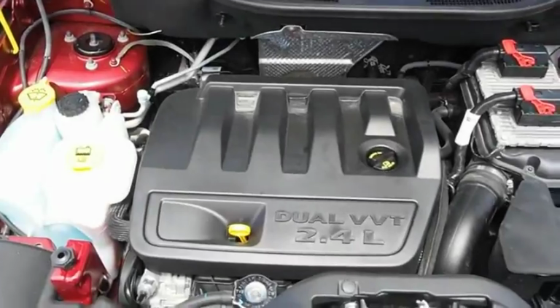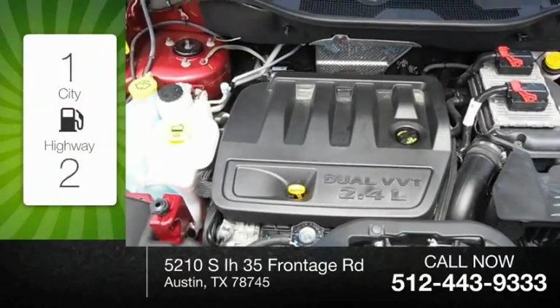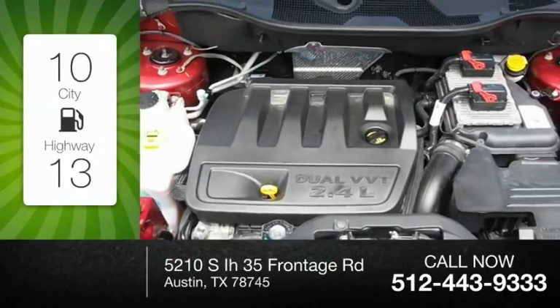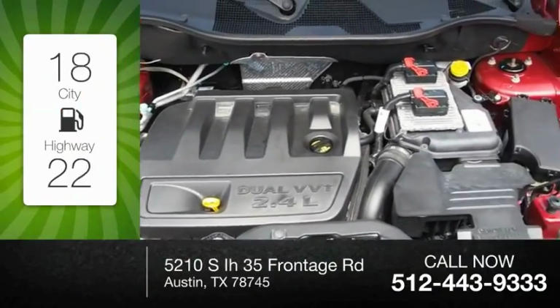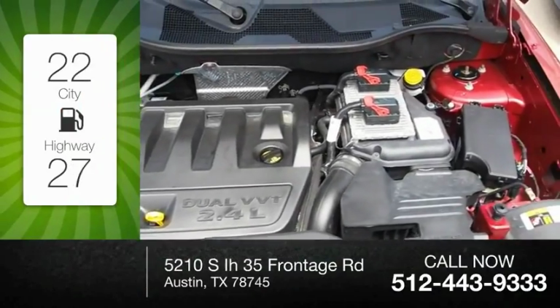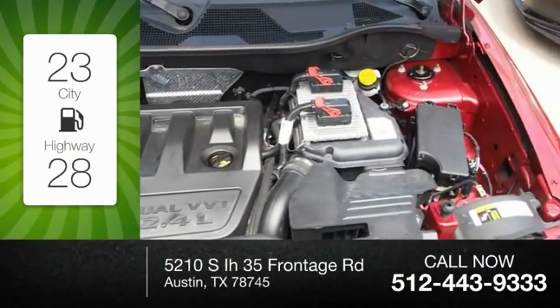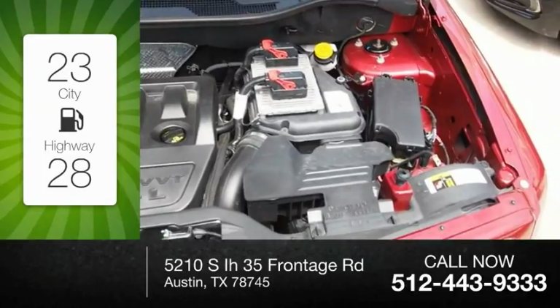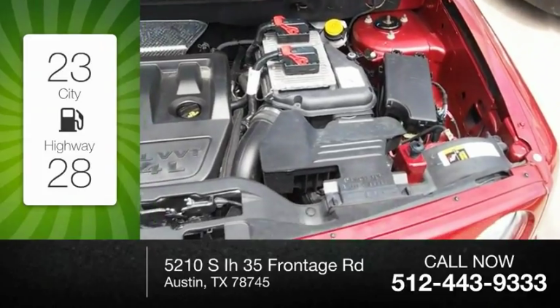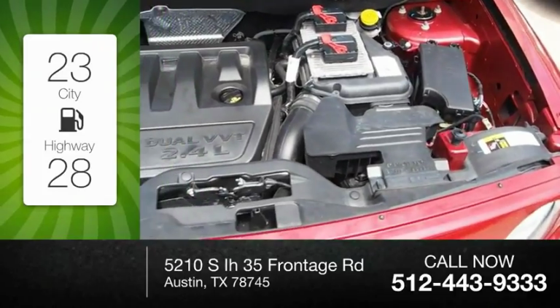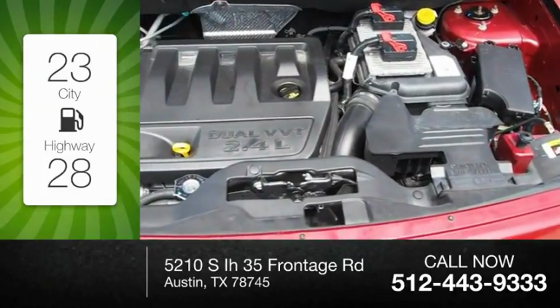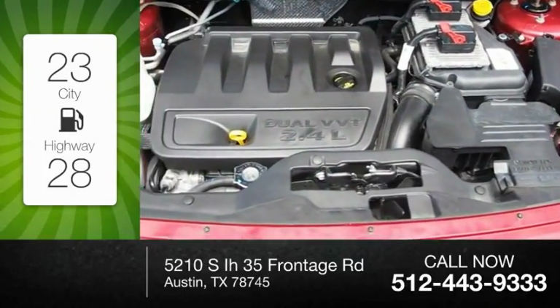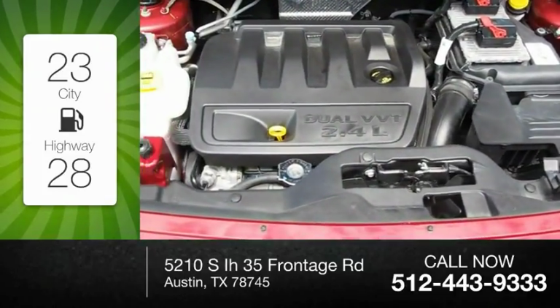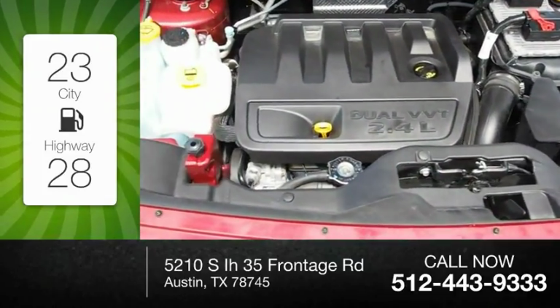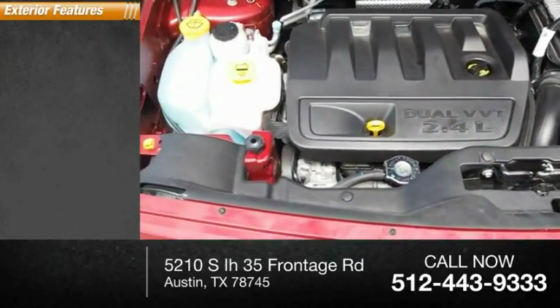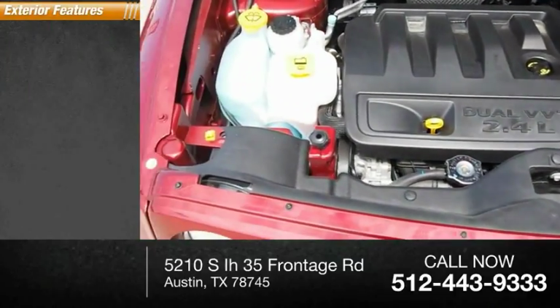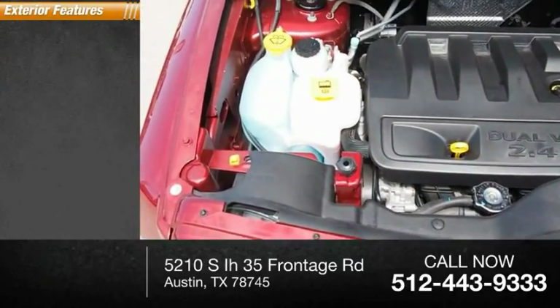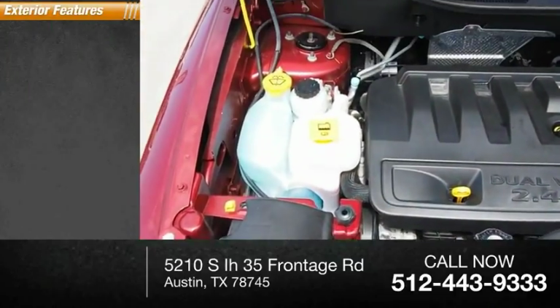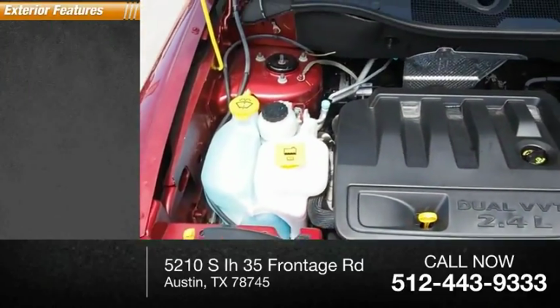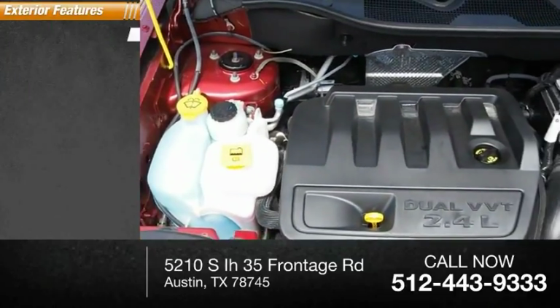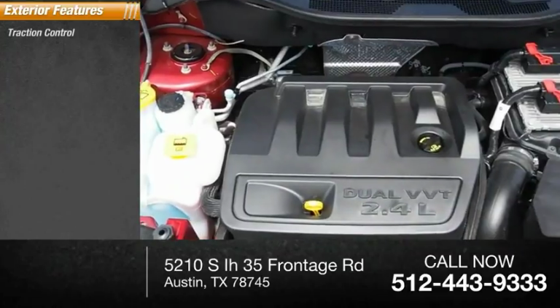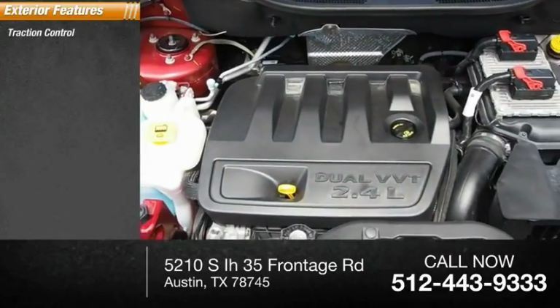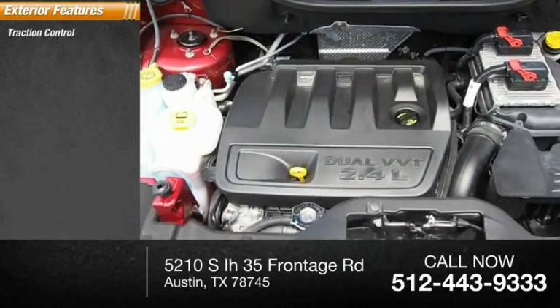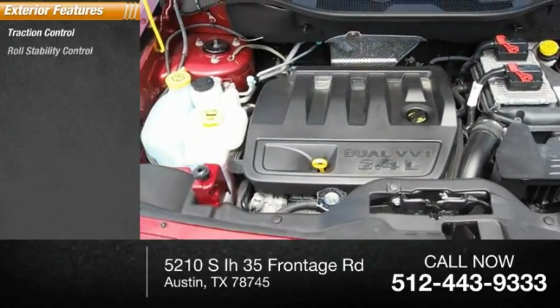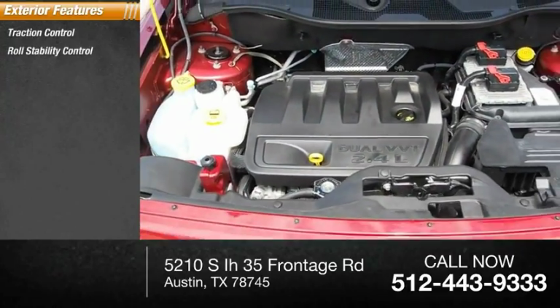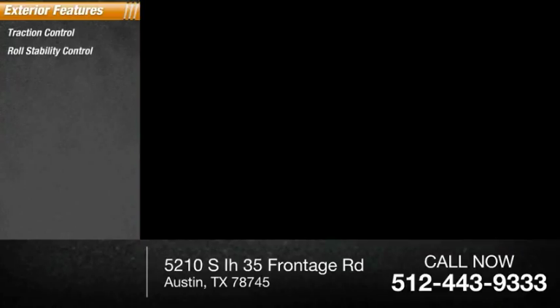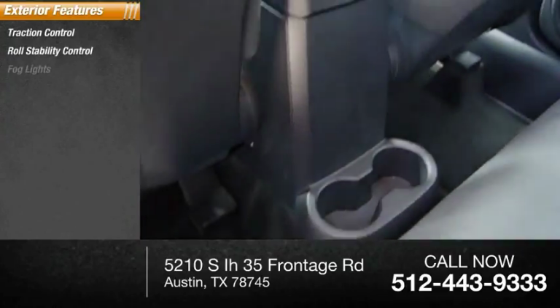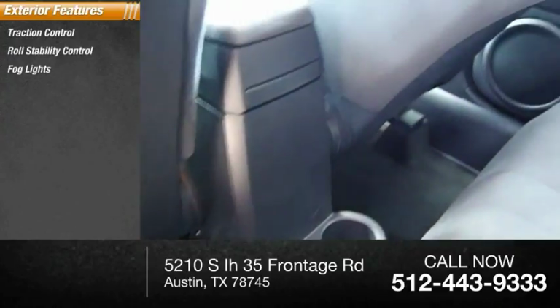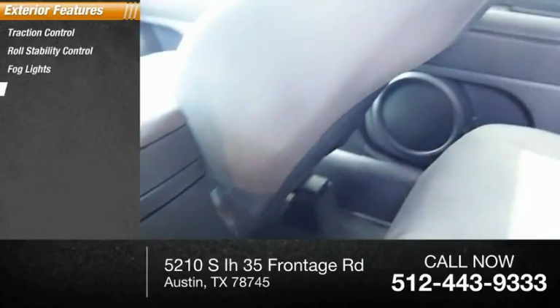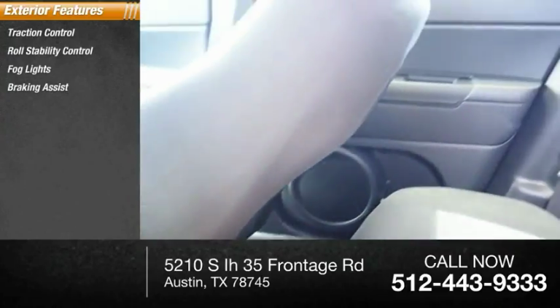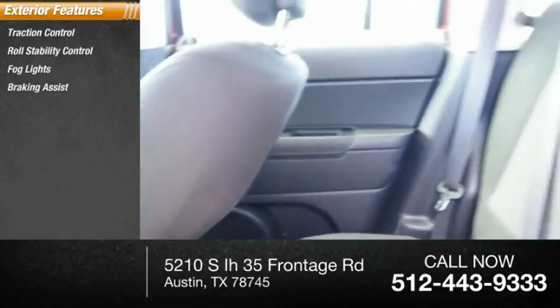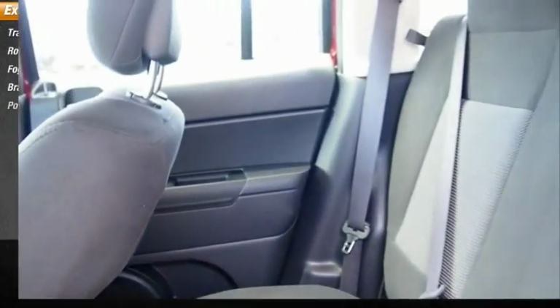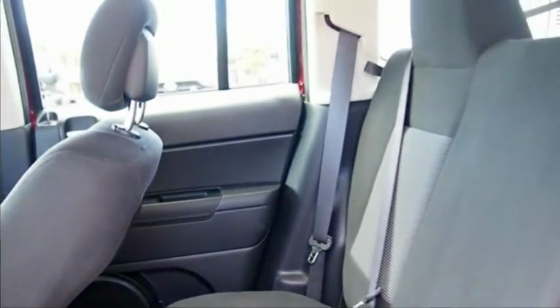Great fuel efficiency saves you money by requiring fewer trips to the gas station. Here are some of this vehicle's great options: traction control, roll stability control, fog lights, braking assist, and power brakes.